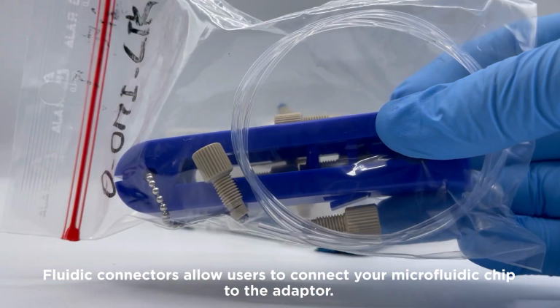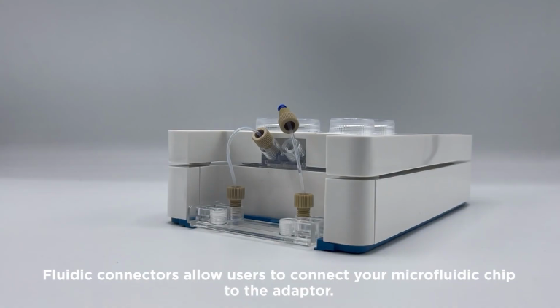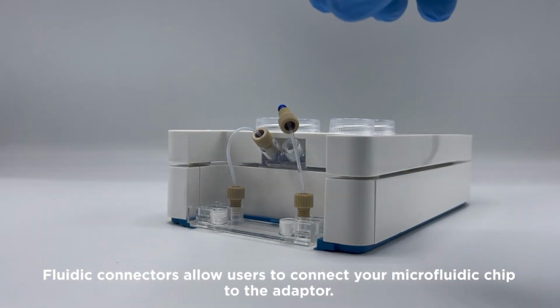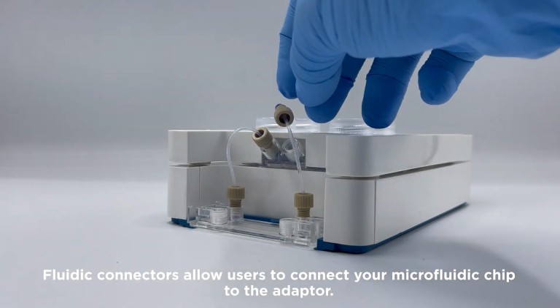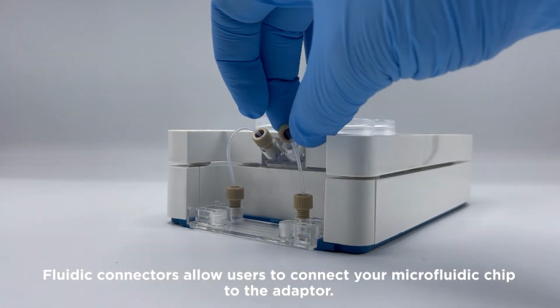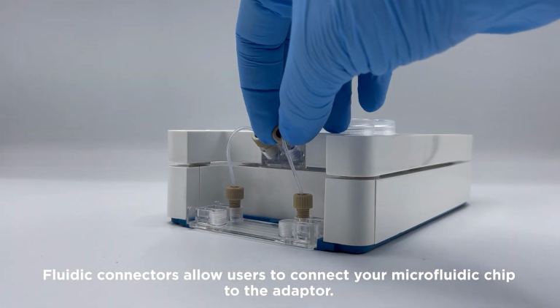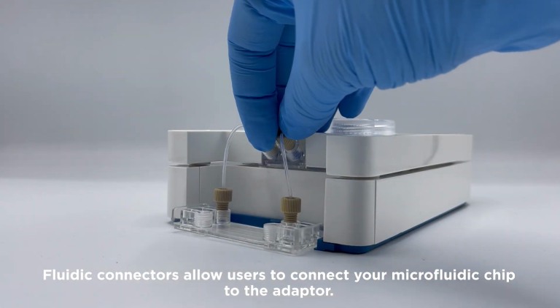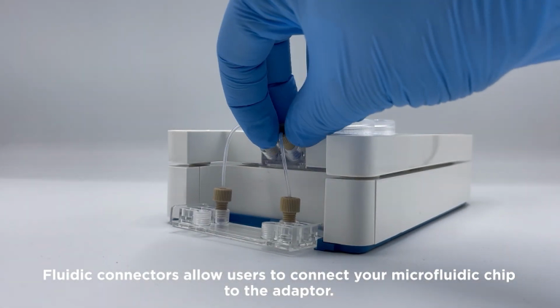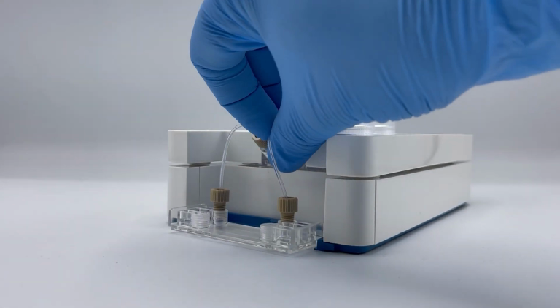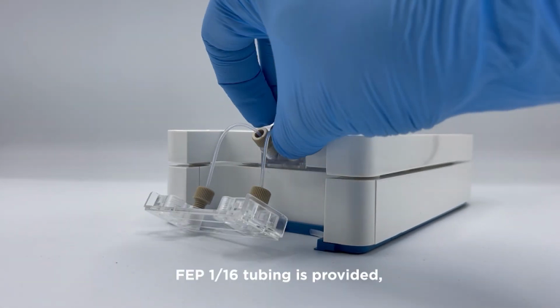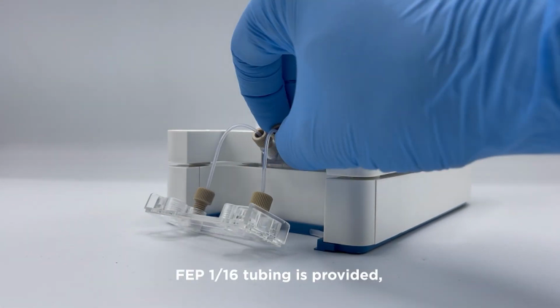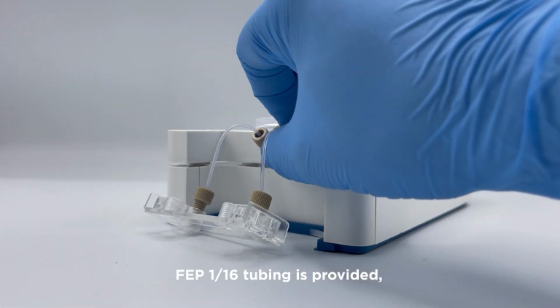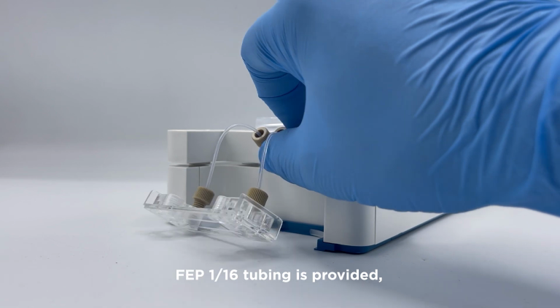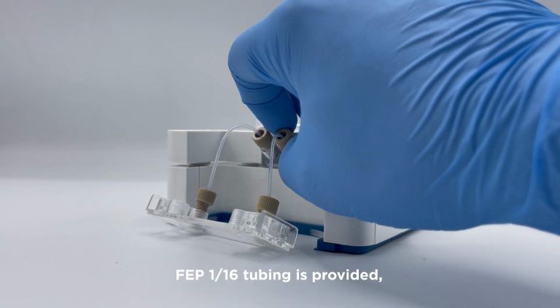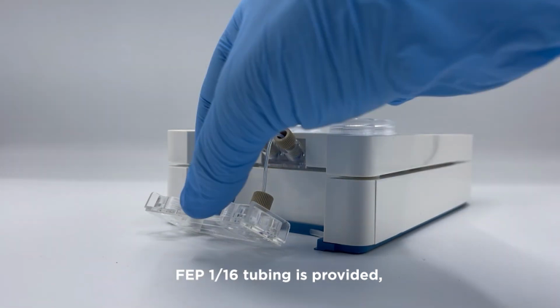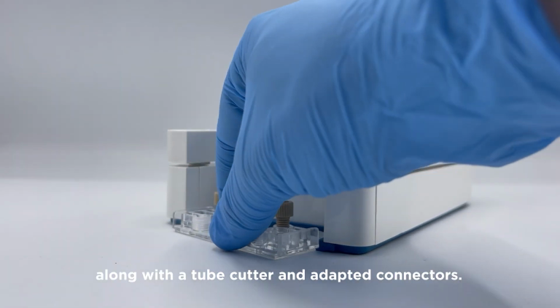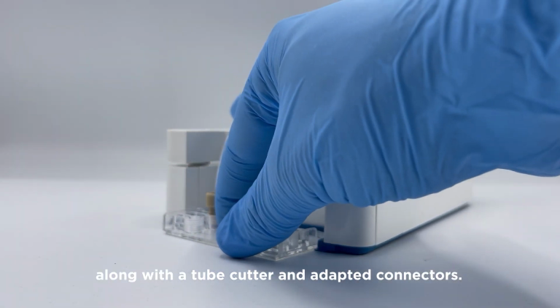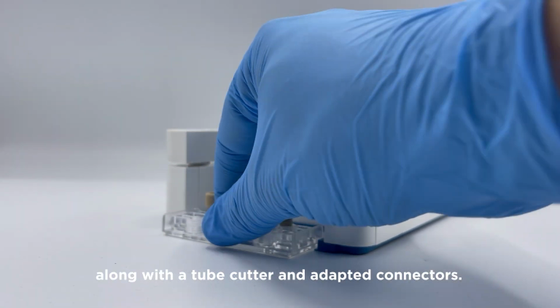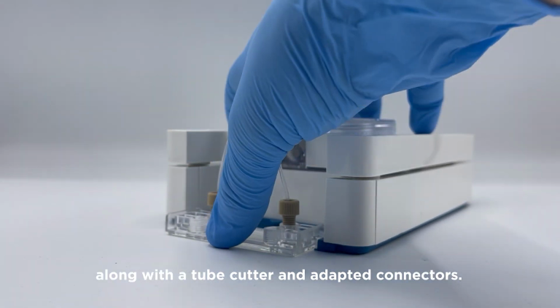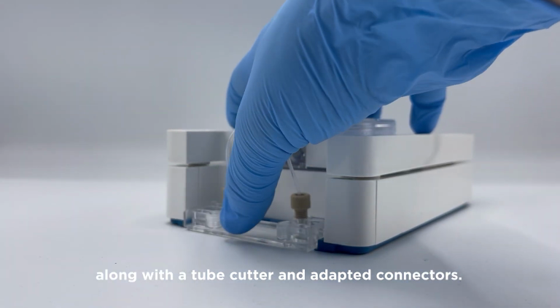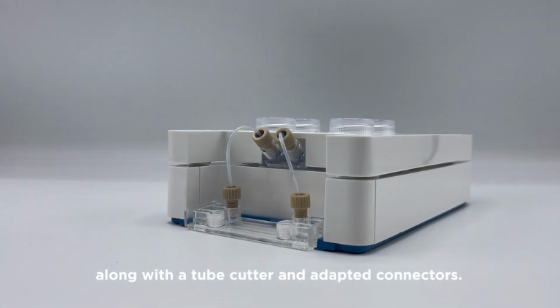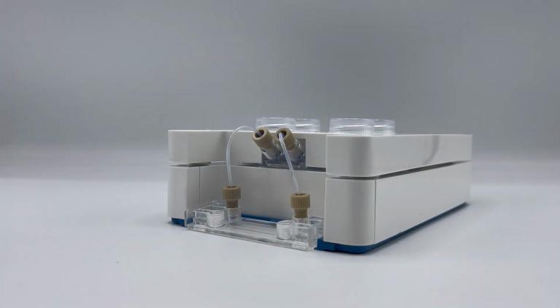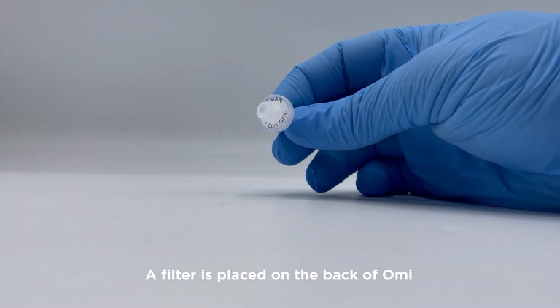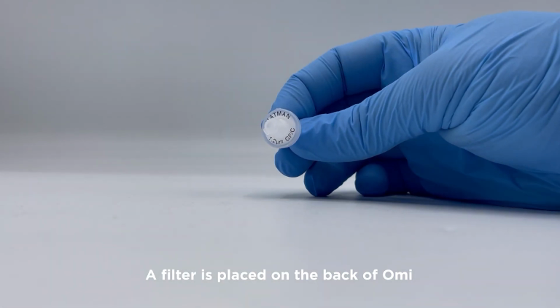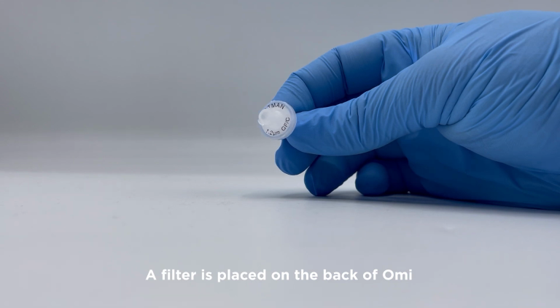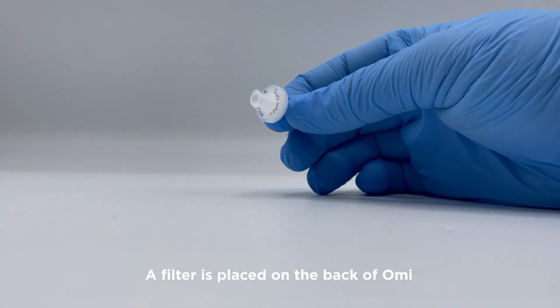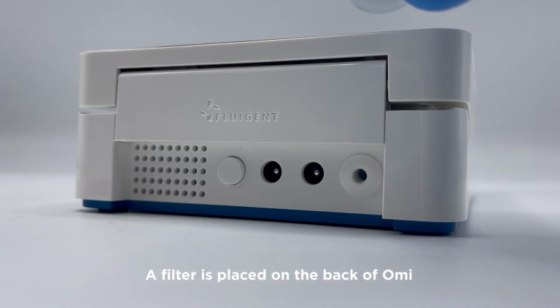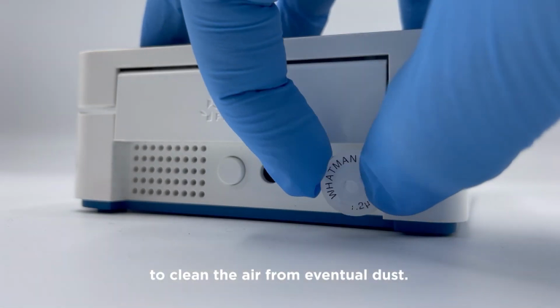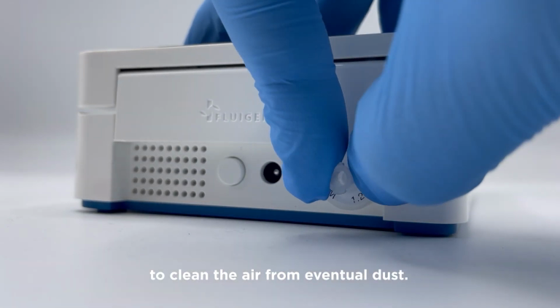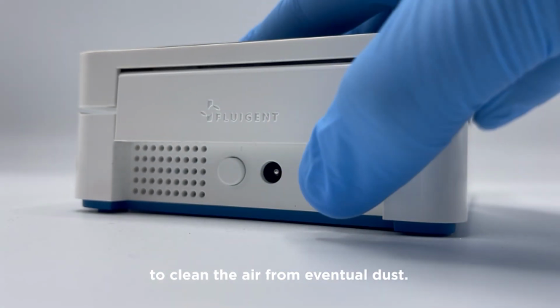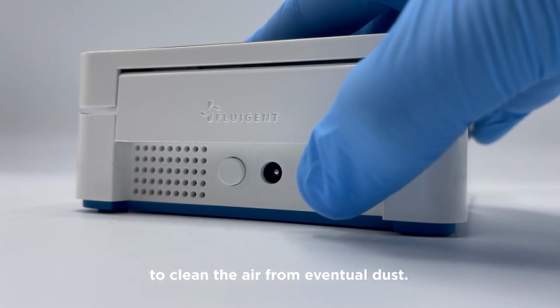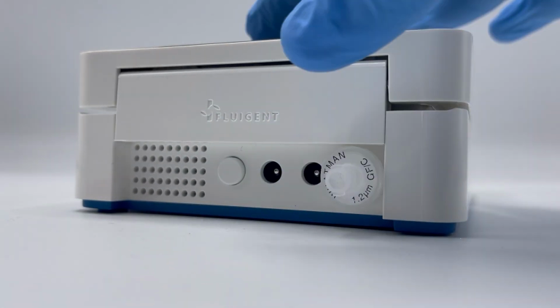Fluidic connectors allow users to connect your microfluidic chip to the adapter. FEP 116 tubing is provided, along with a tube cutter and adaptive connectors. The filter is placed on the back of OMI to clean the air from eventual dust.